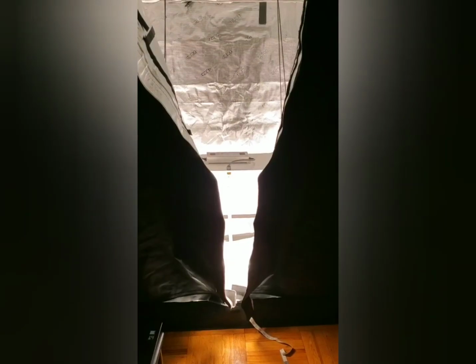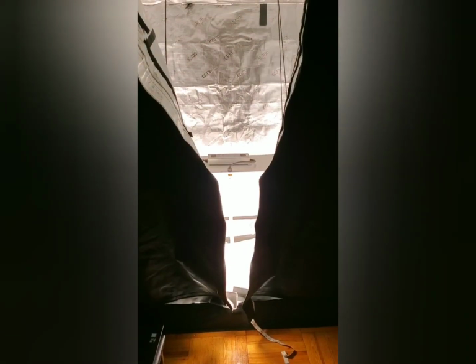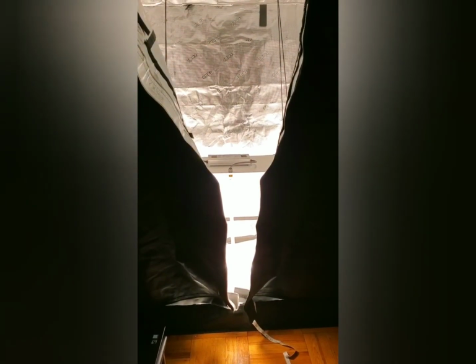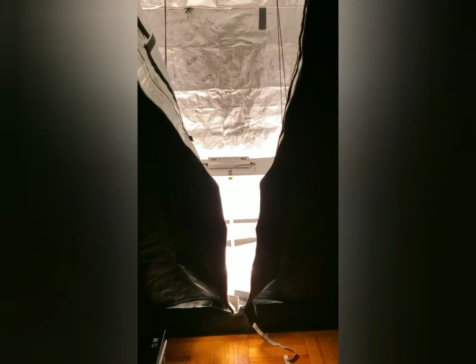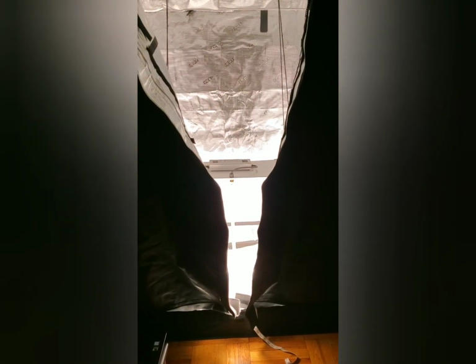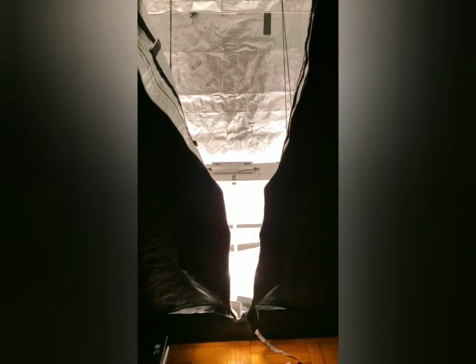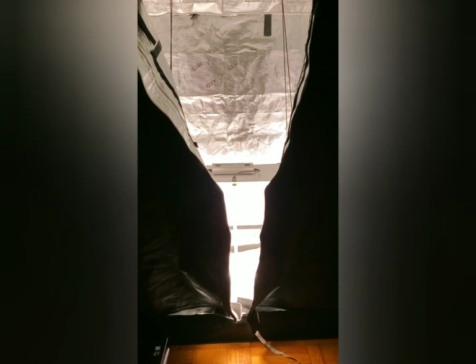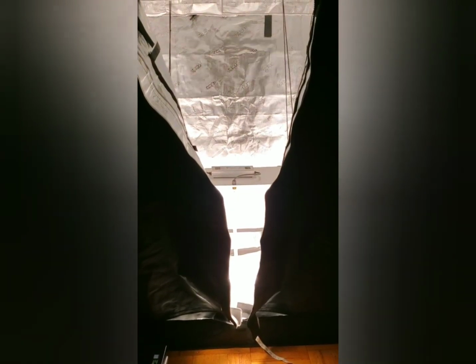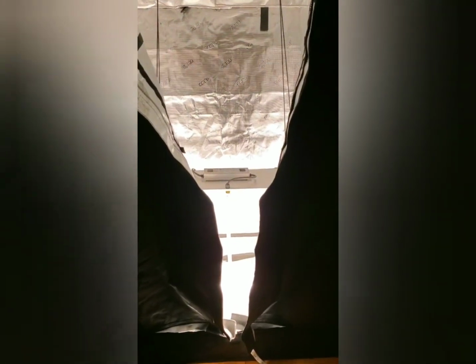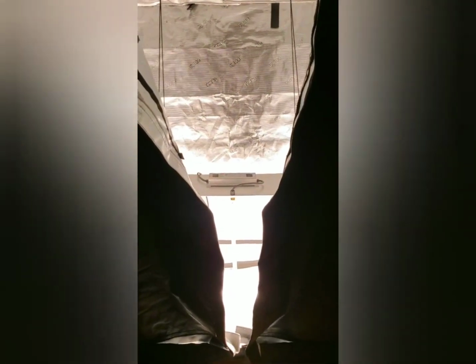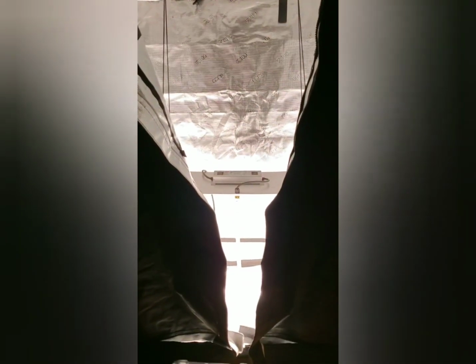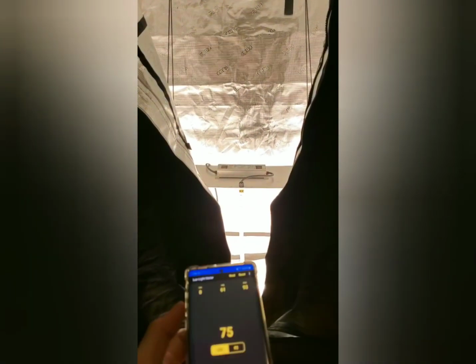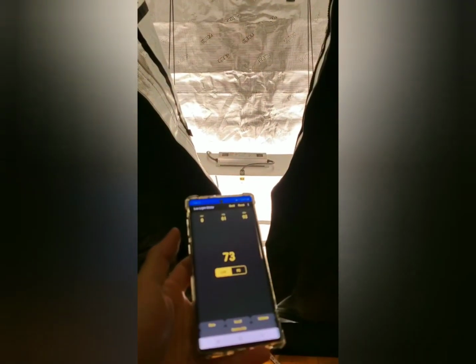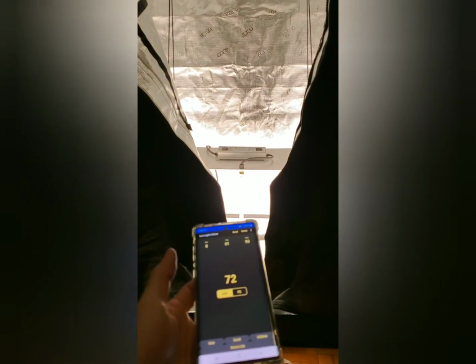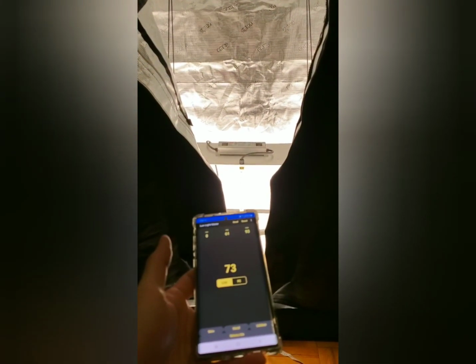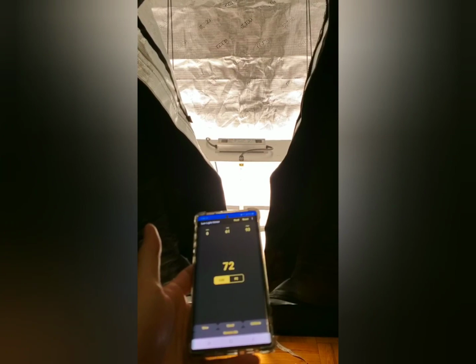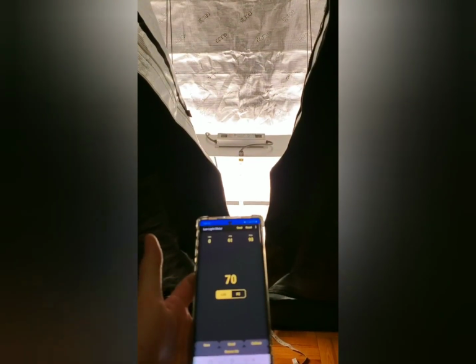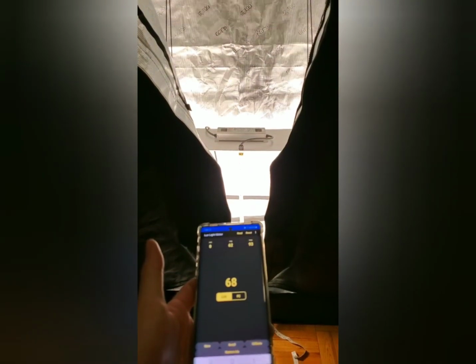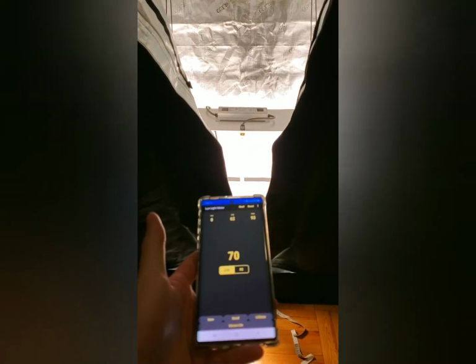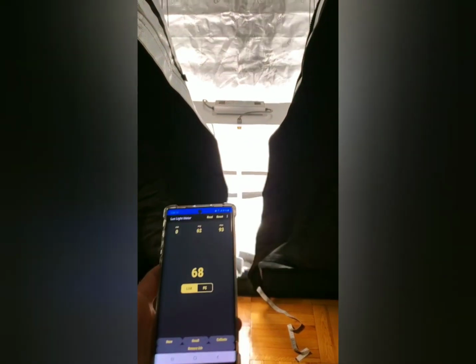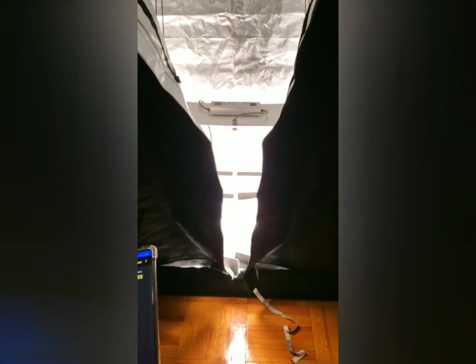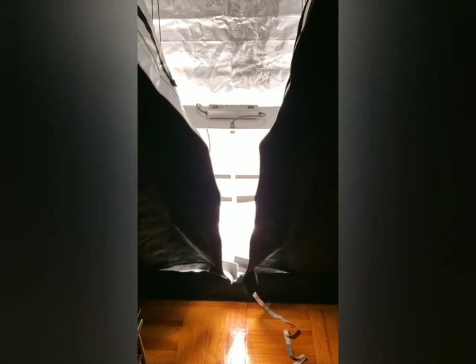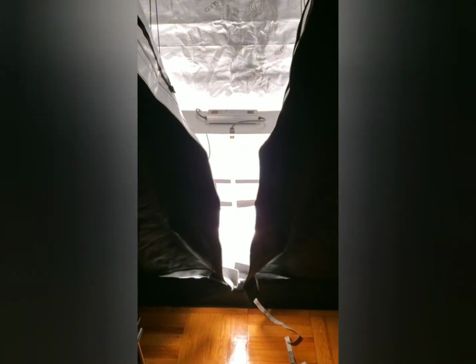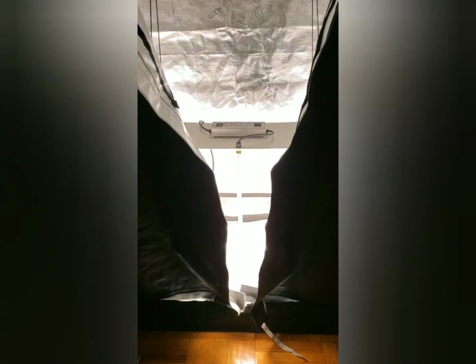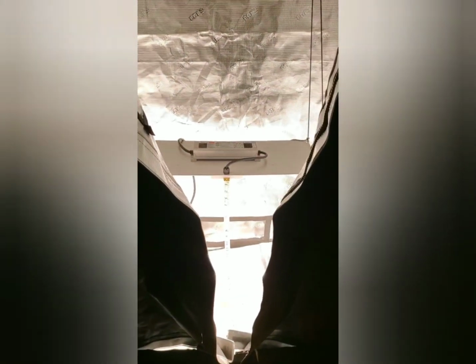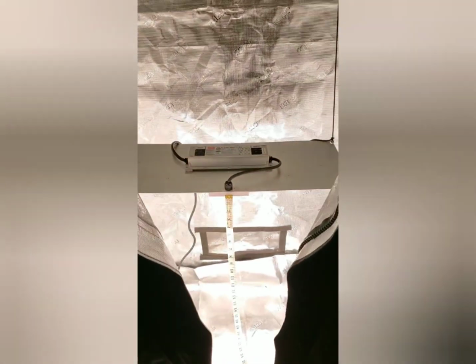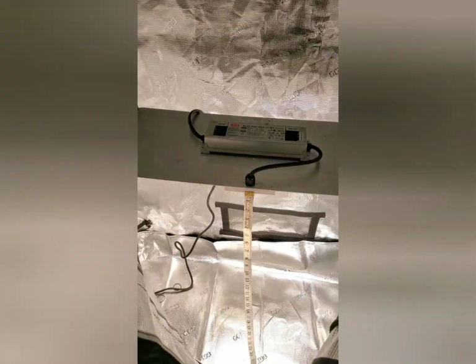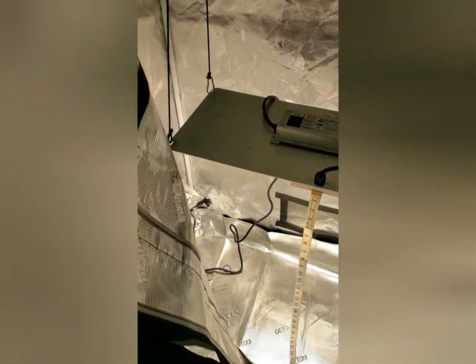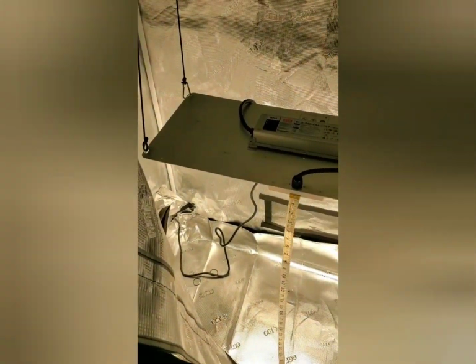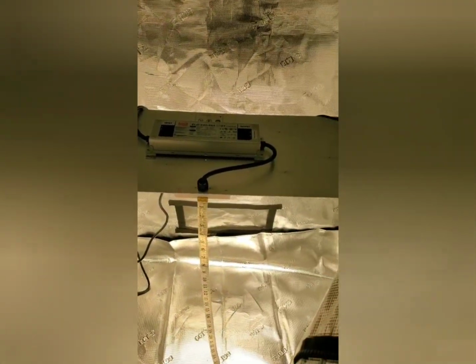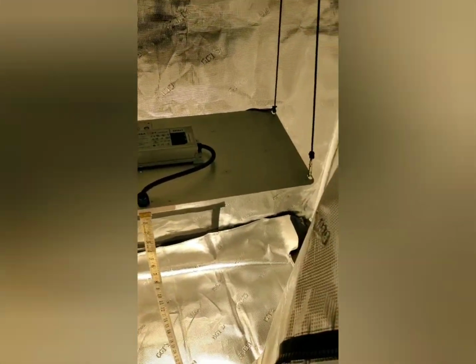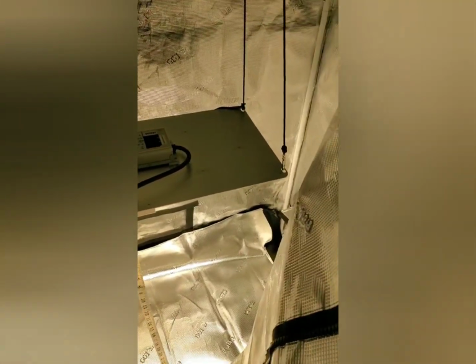Hey everybody, it's Nick from 420ExpertGuide.com, and I'm about to do a PAR test, otherwise known as an intensity test, on the Spider Farmer Quantum Board Grow Light. This is the SF-2000.